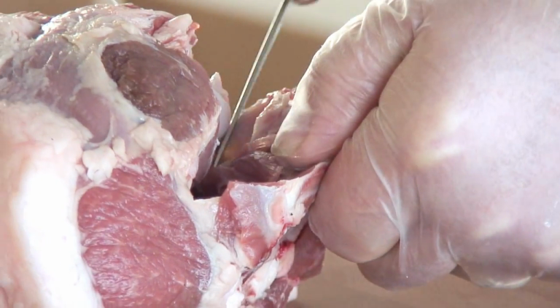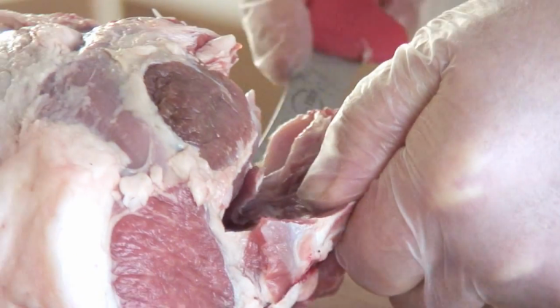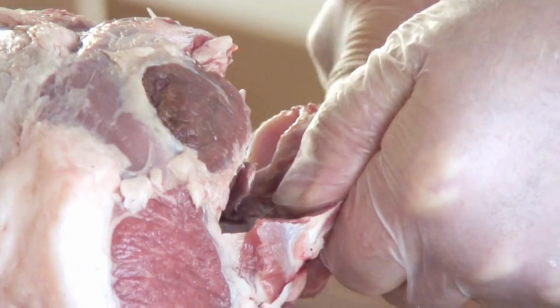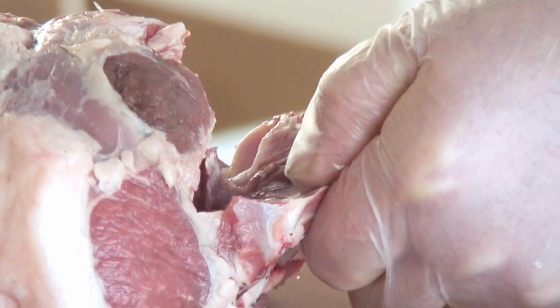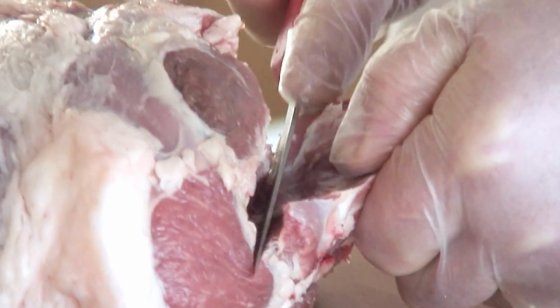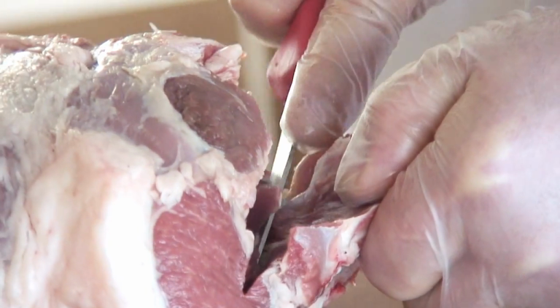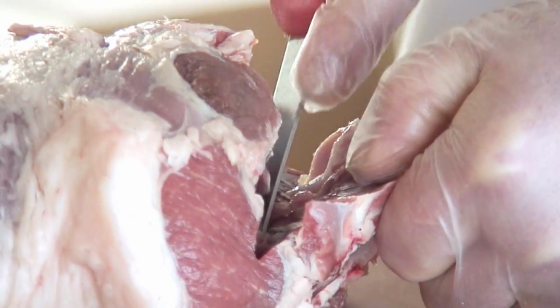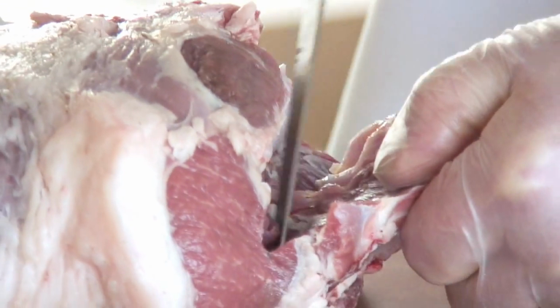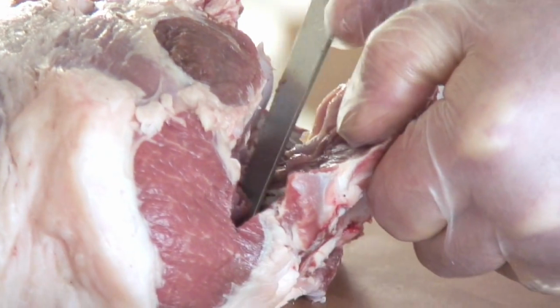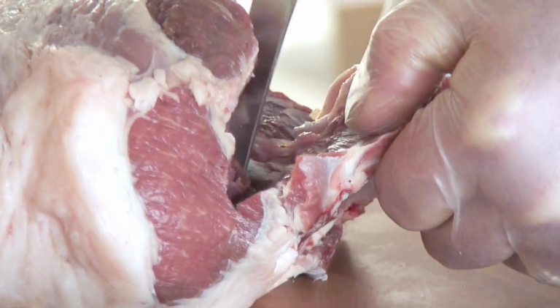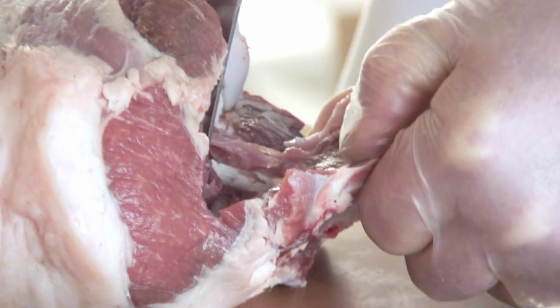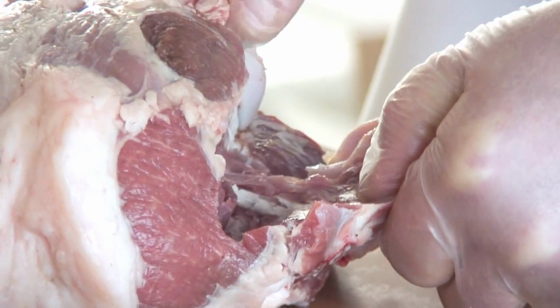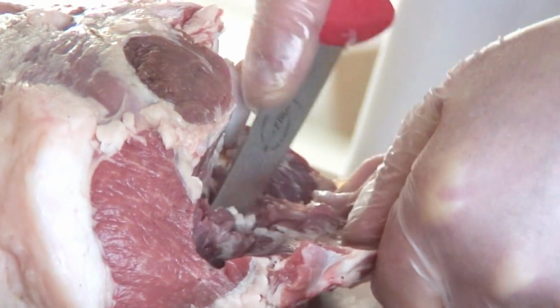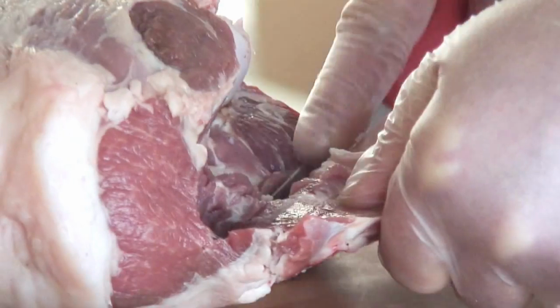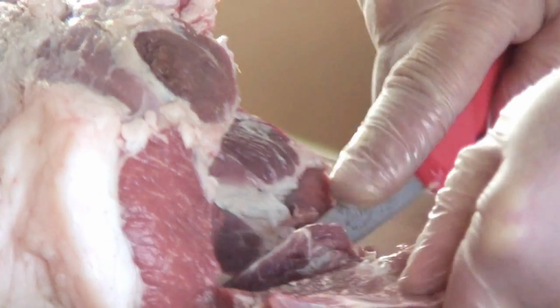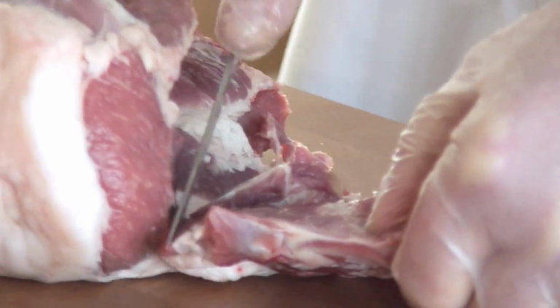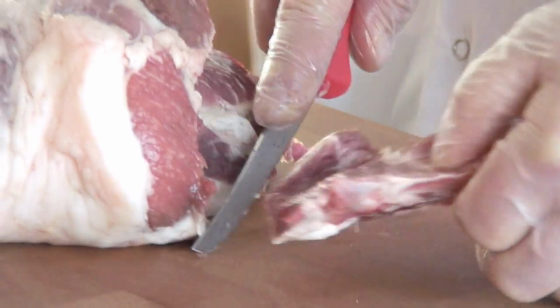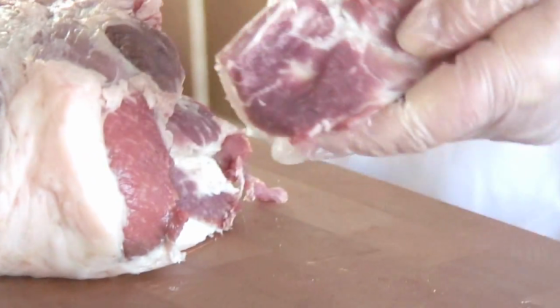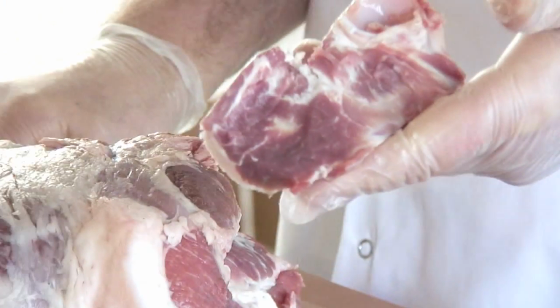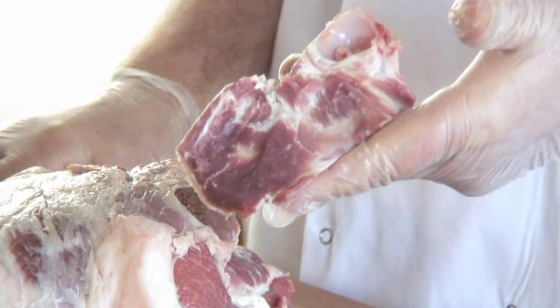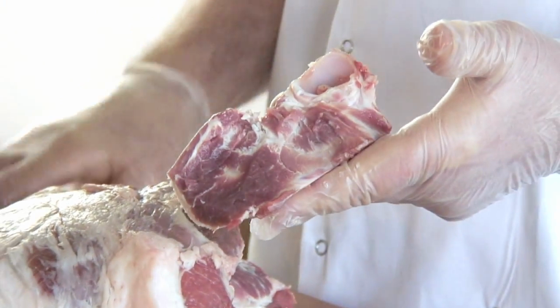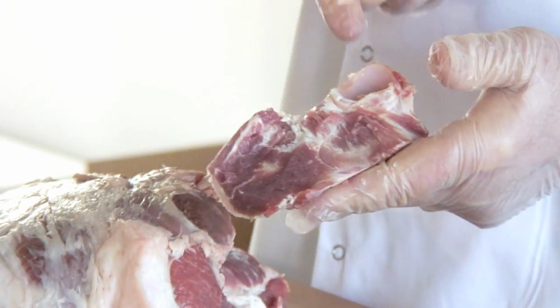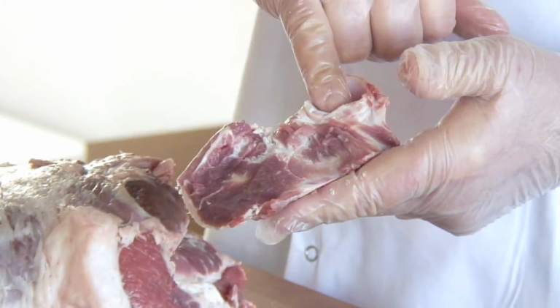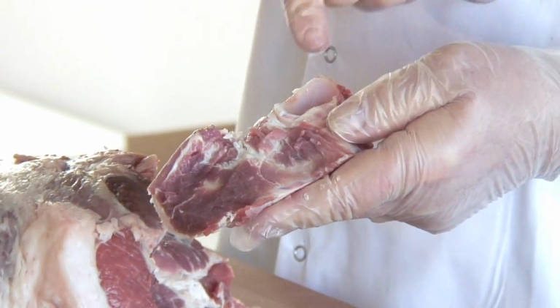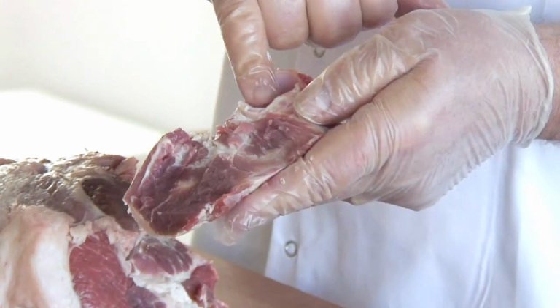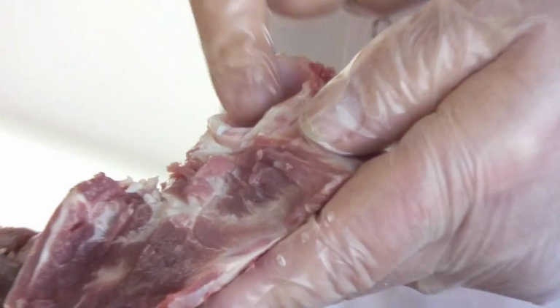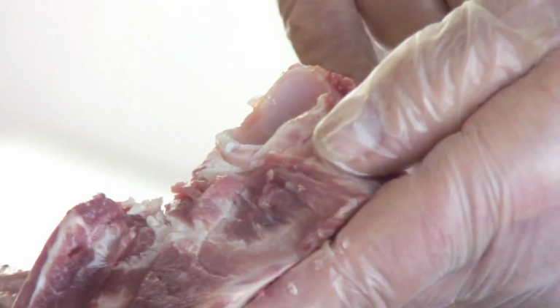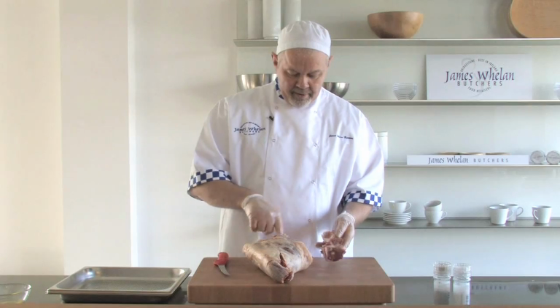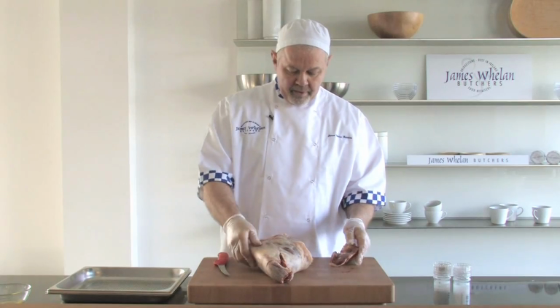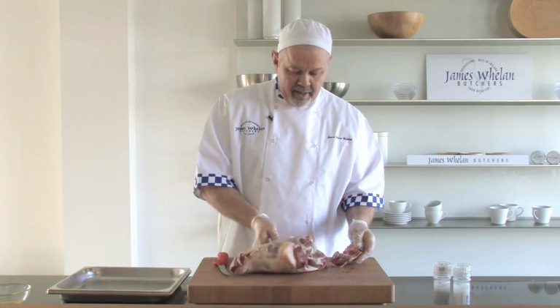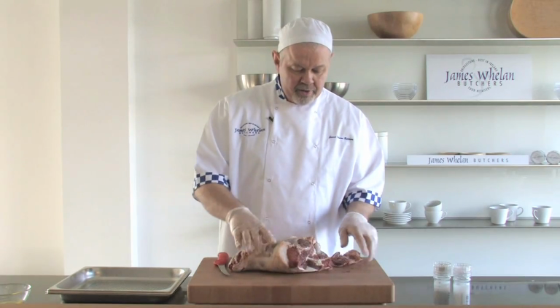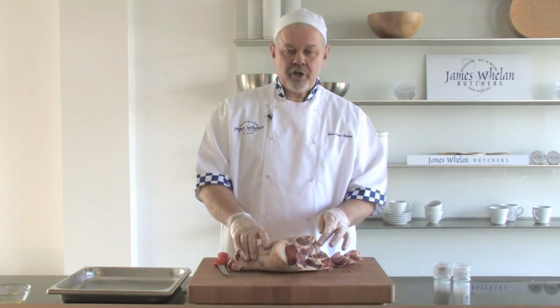Follow the bone around. Keep cutting down onto the bone to remove it away from the meat. And there's your bone removed. There's your socket joint with a small tendon inside, and there is your ball joint.